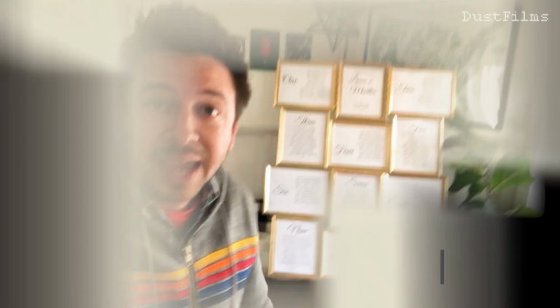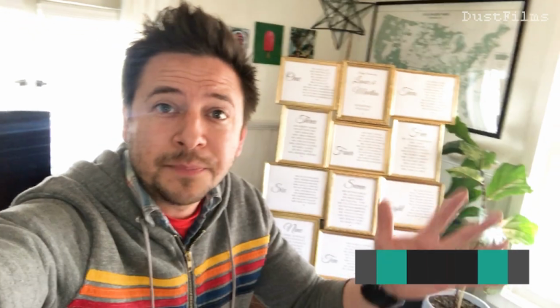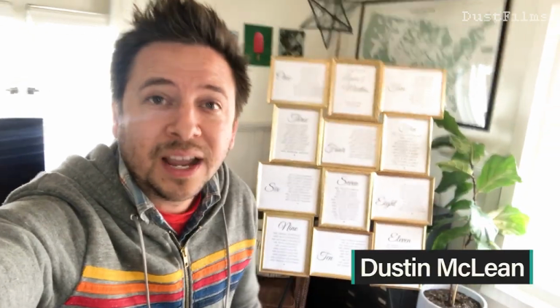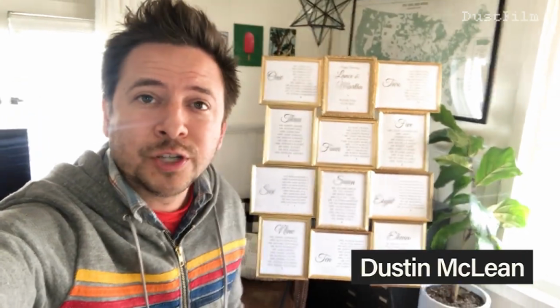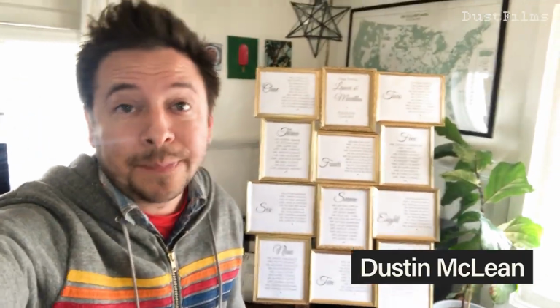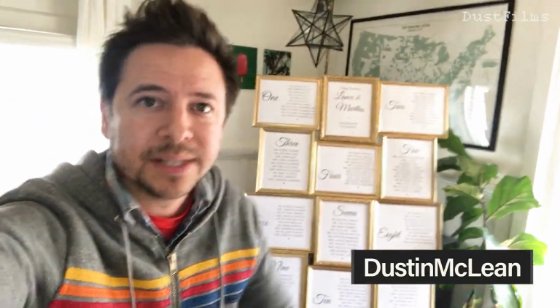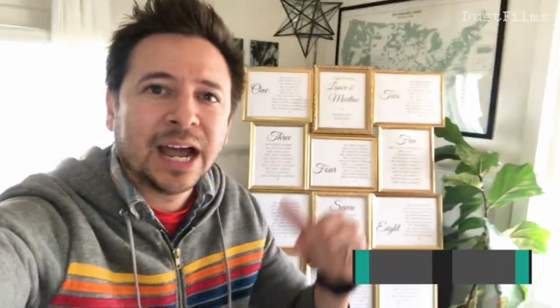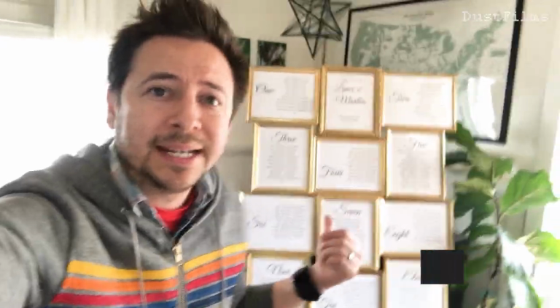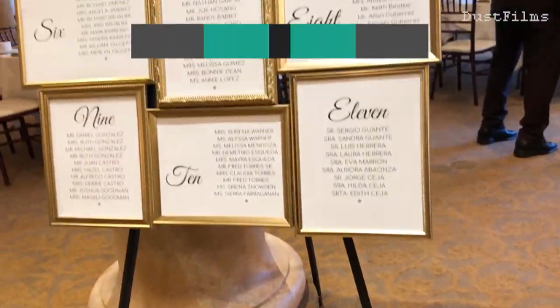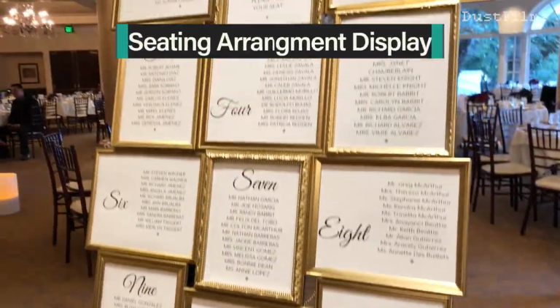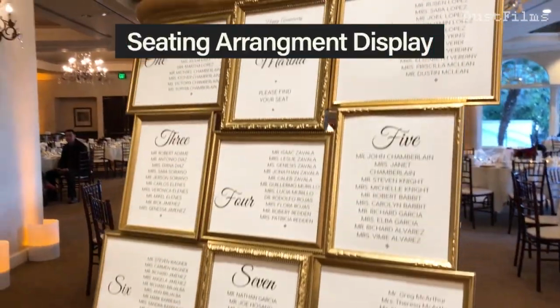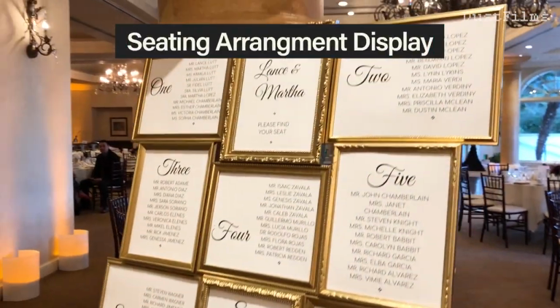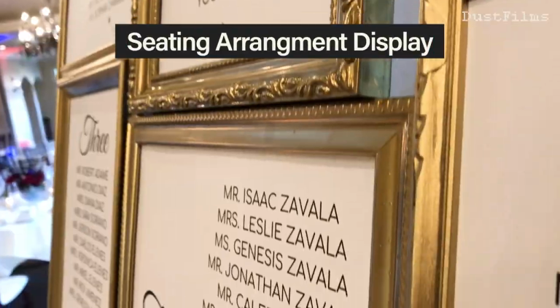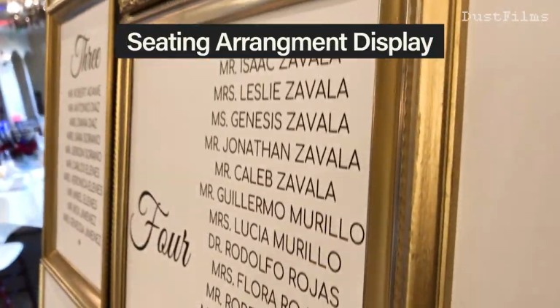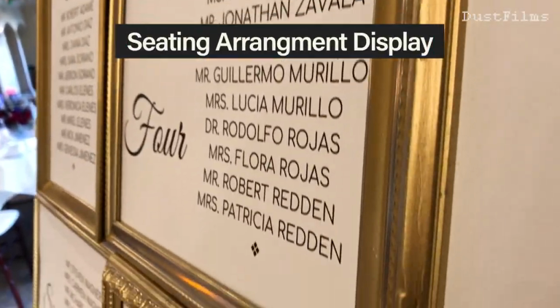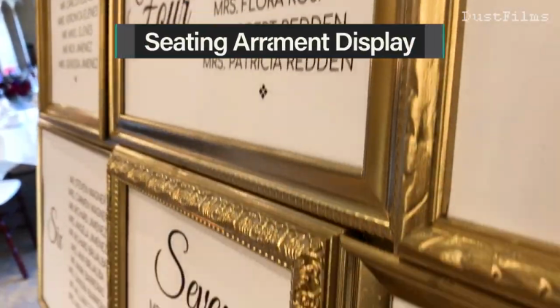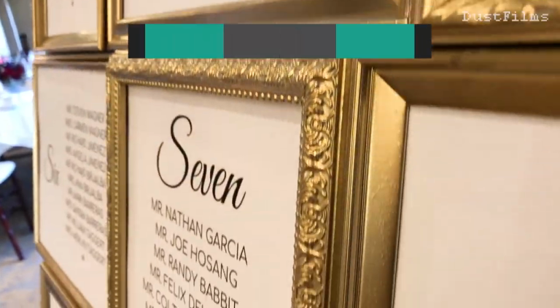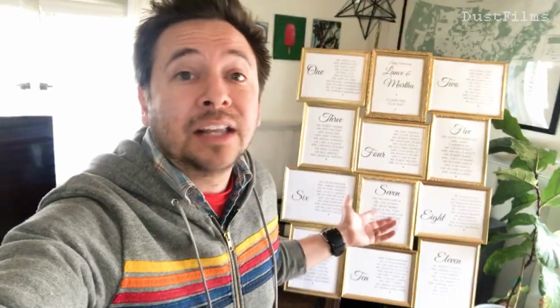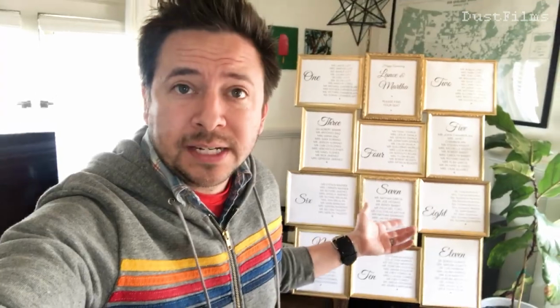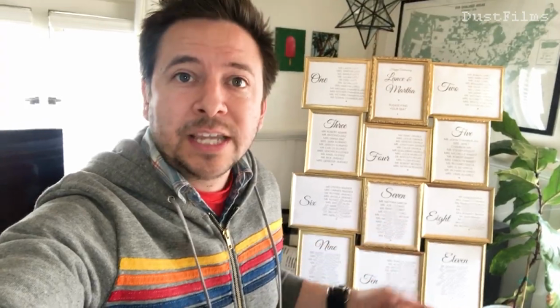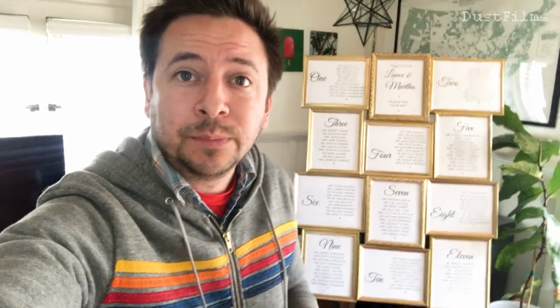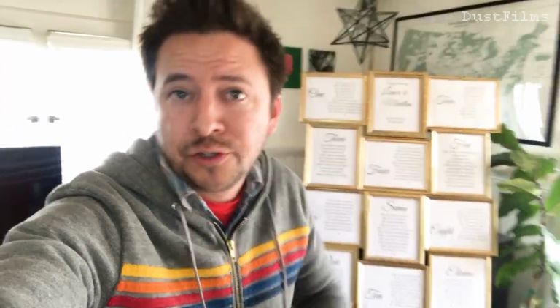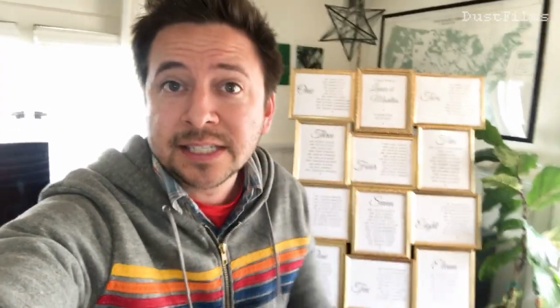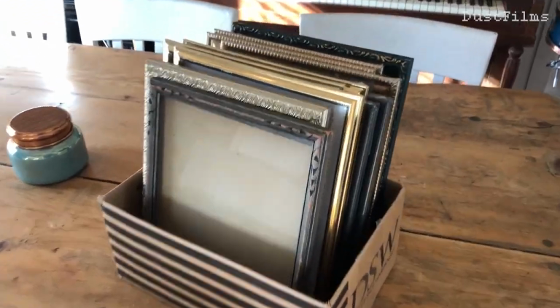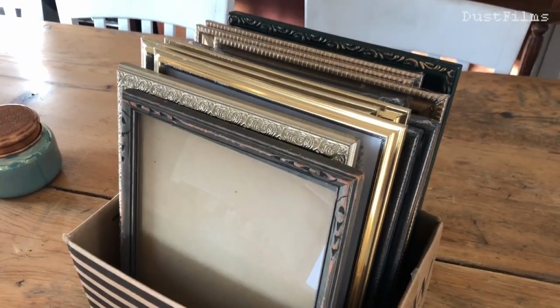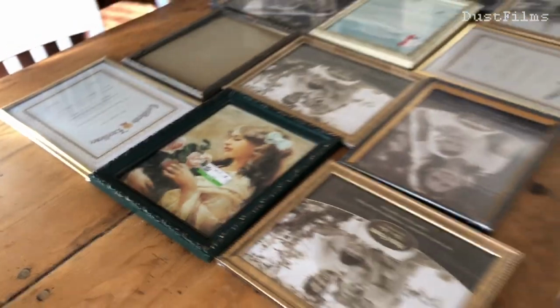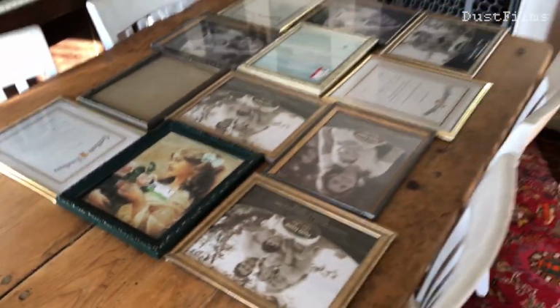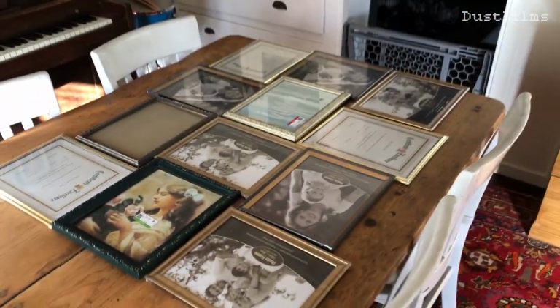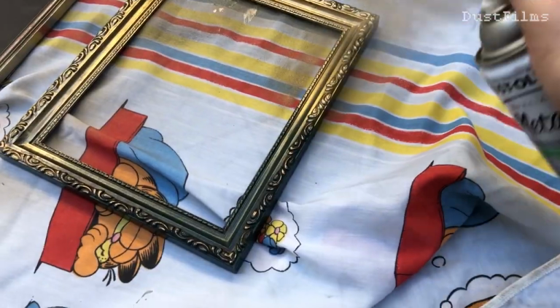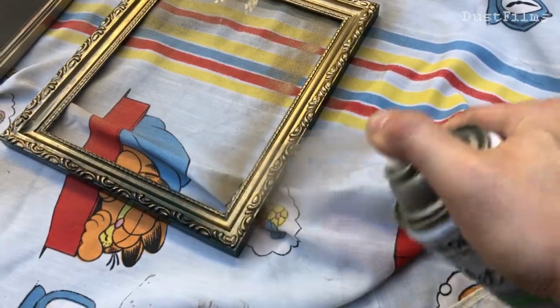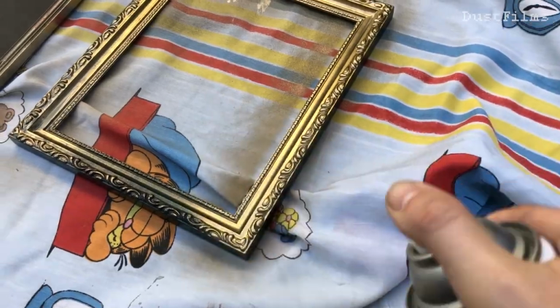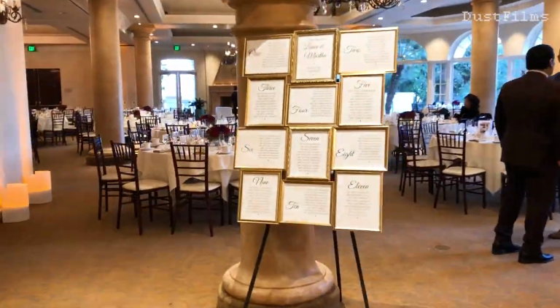Hey, what's up everybody! I'm going to show you step by step exactly how I made this DIY table seating frame for your wedding or party. This is a really elegant way to display your seating plan and show your guests to their tables, and I basically just used some old frames and some spray paint.